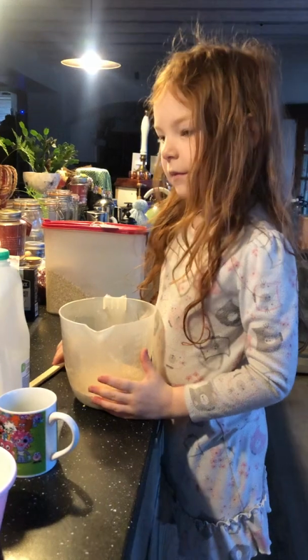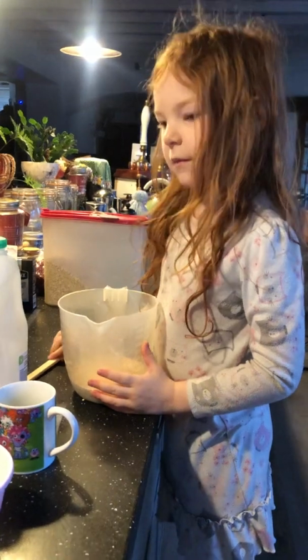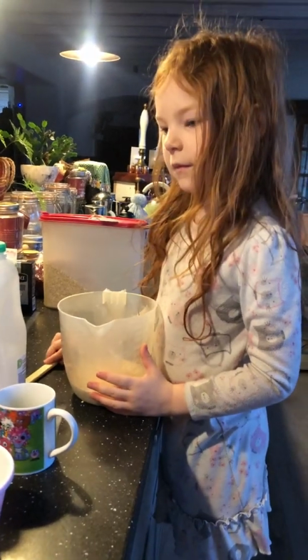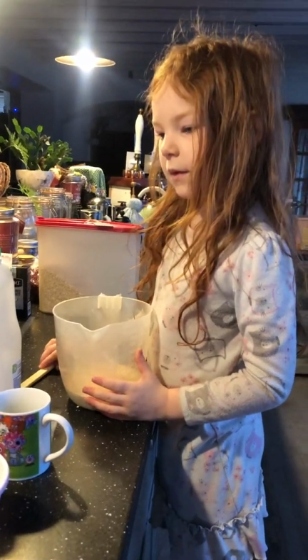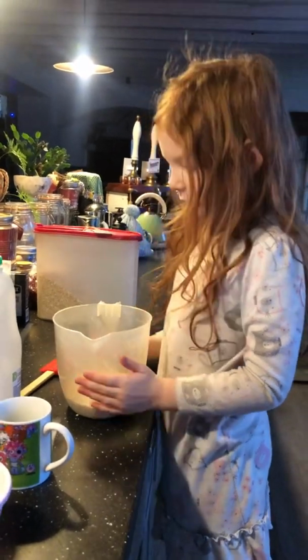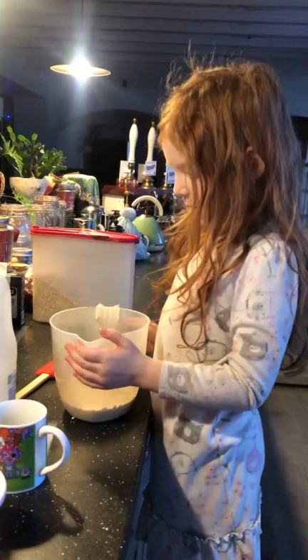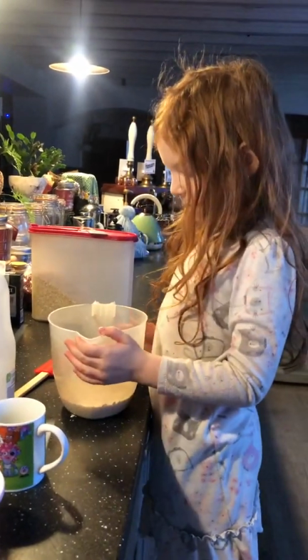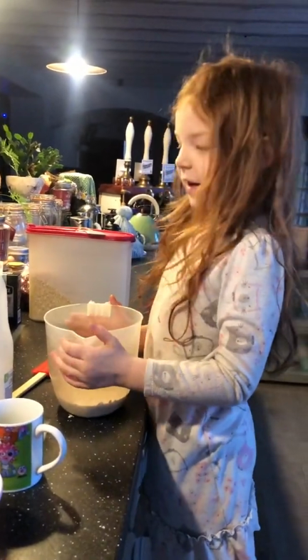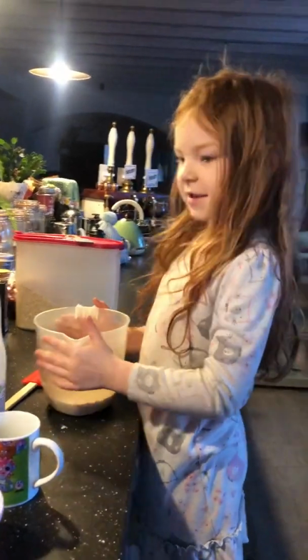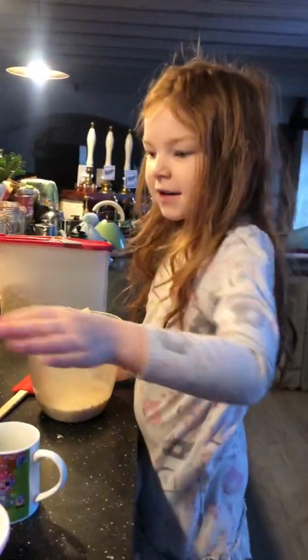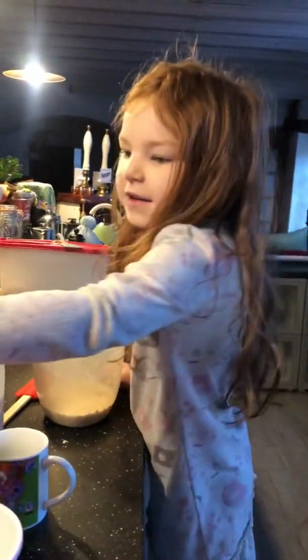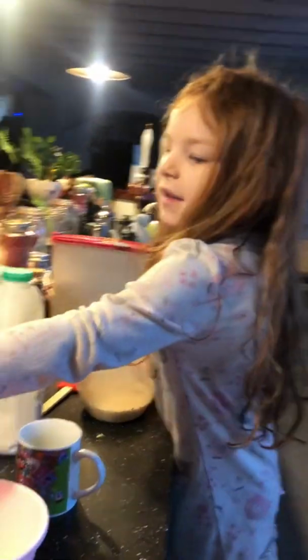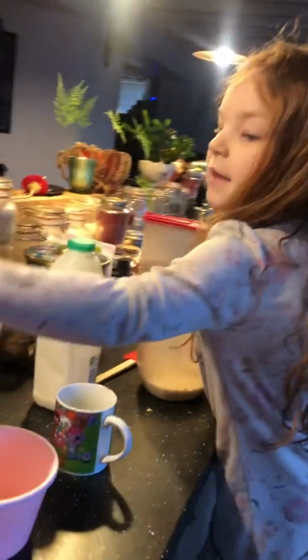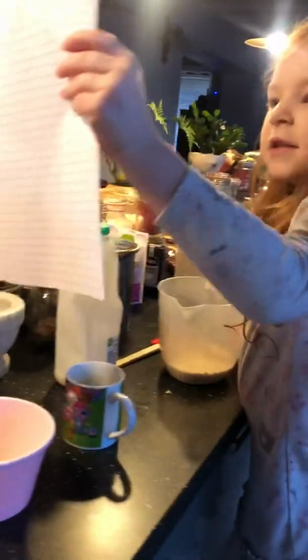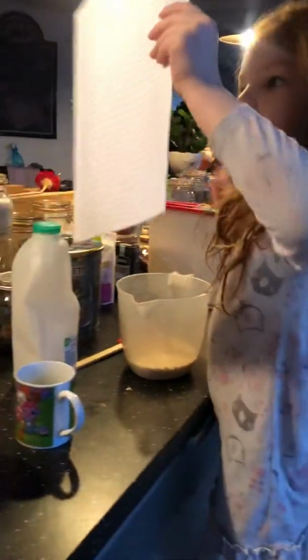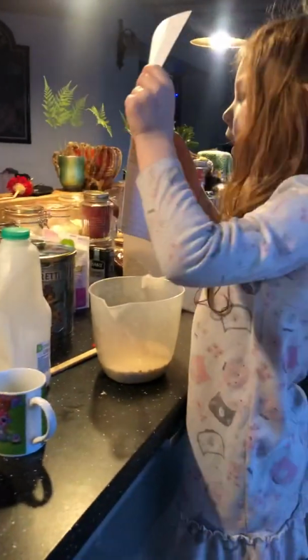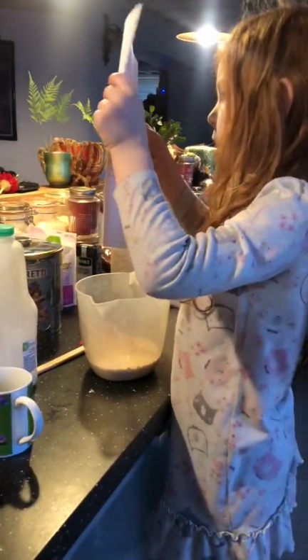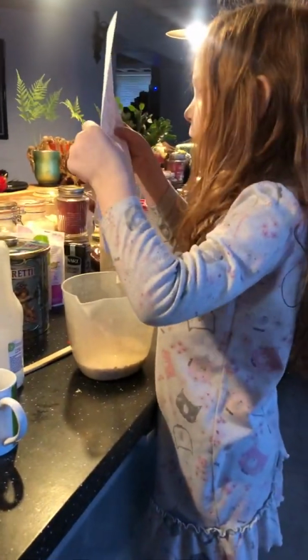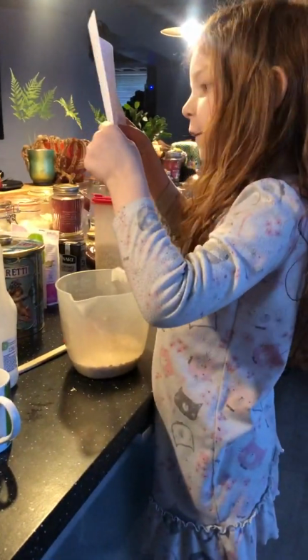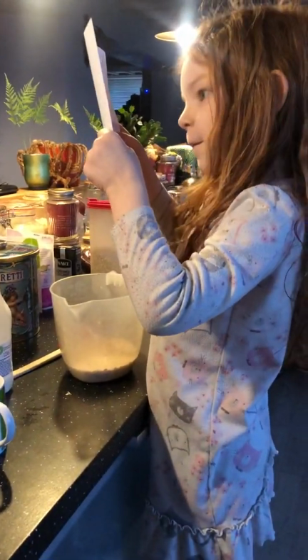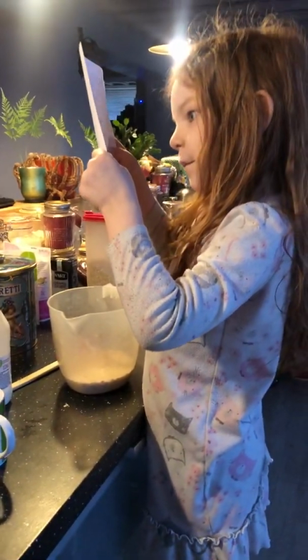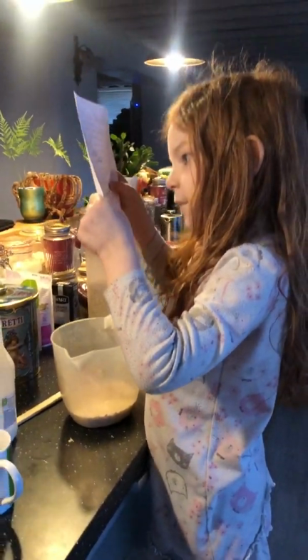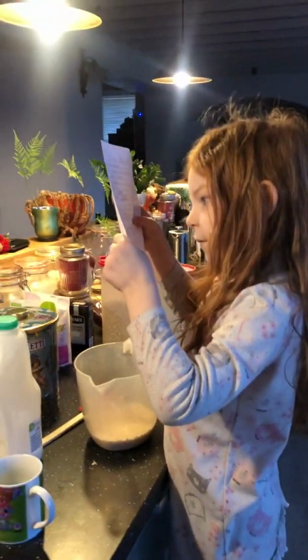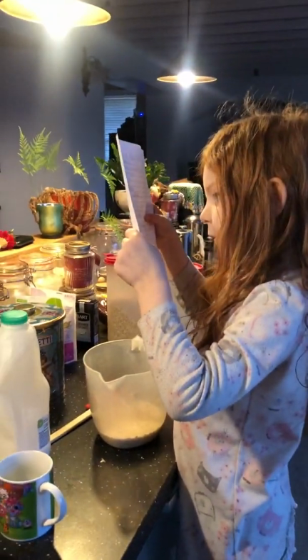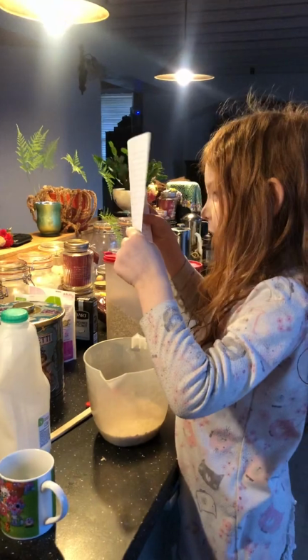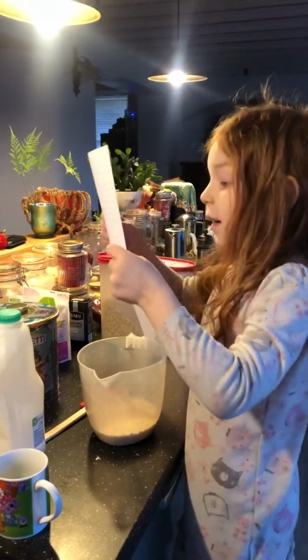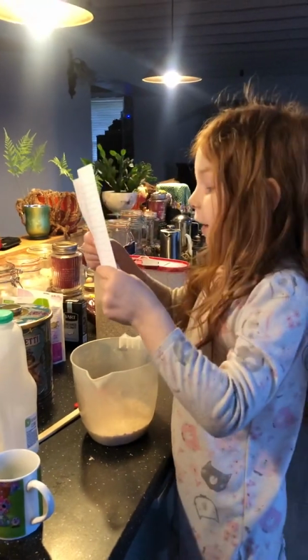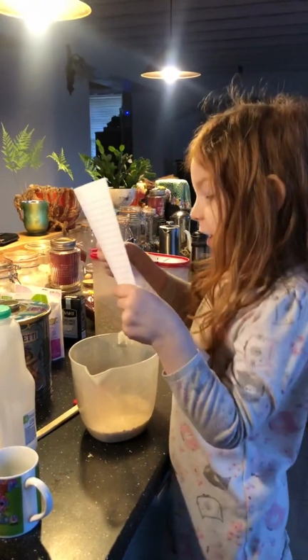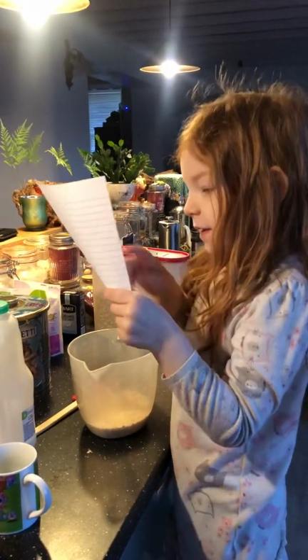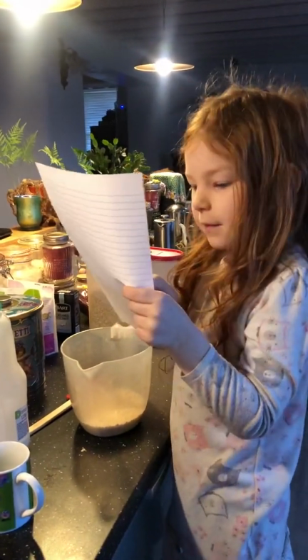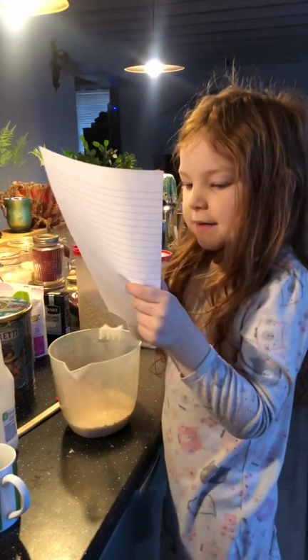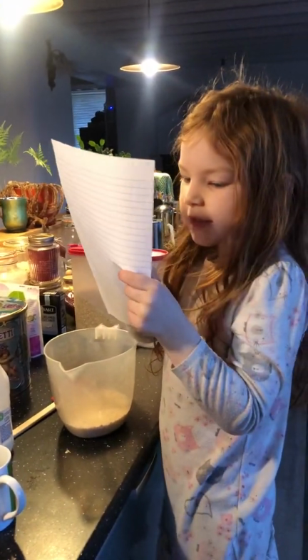What are you doing this morning? I'm making porridge, and we're on our third part of the recipe.